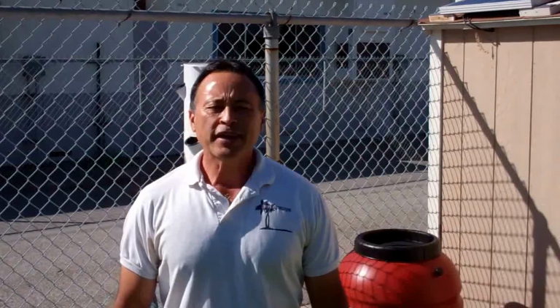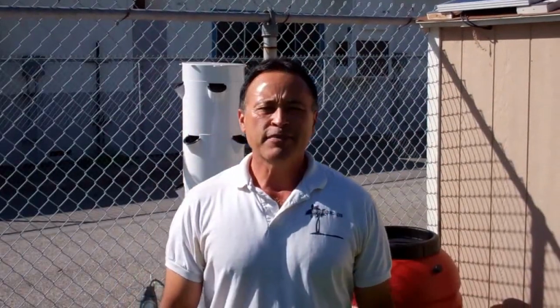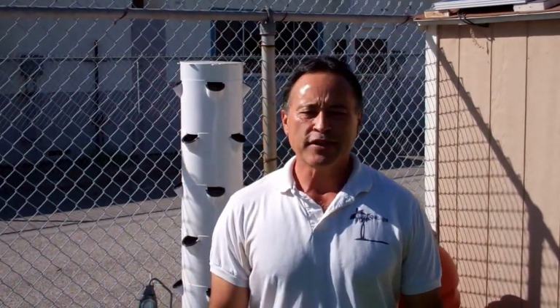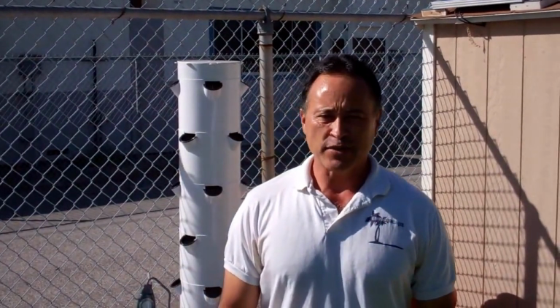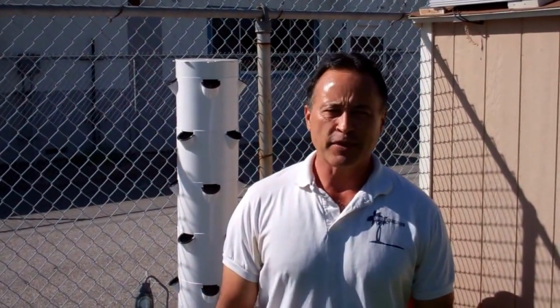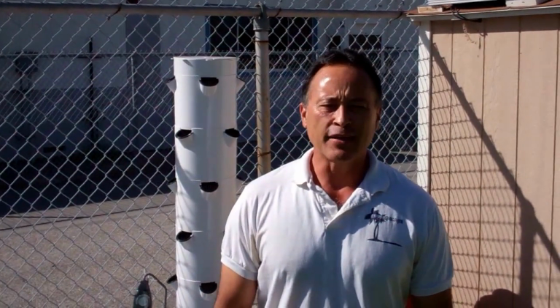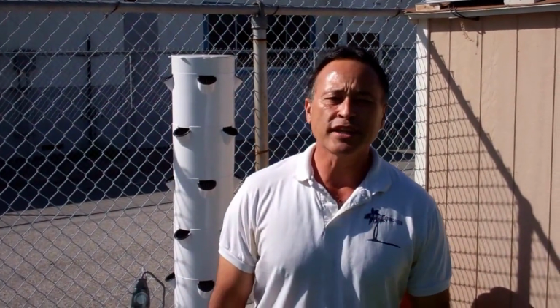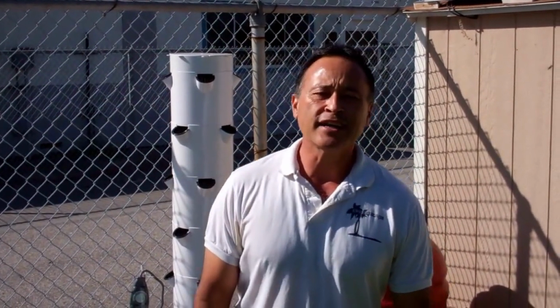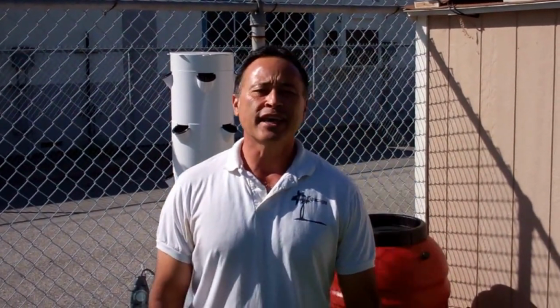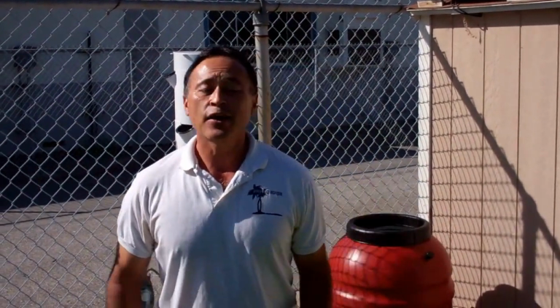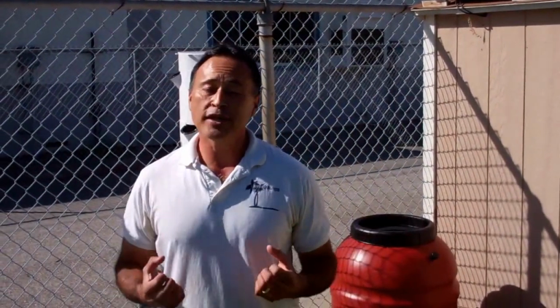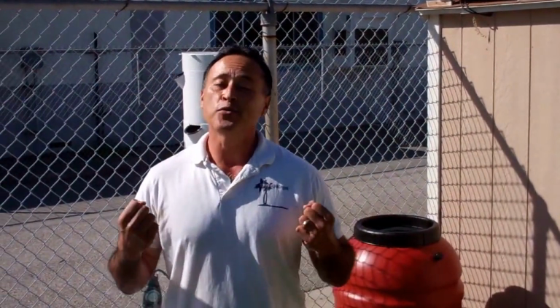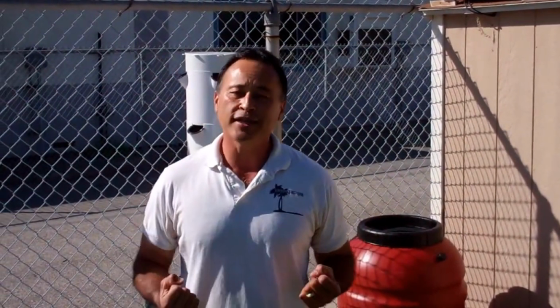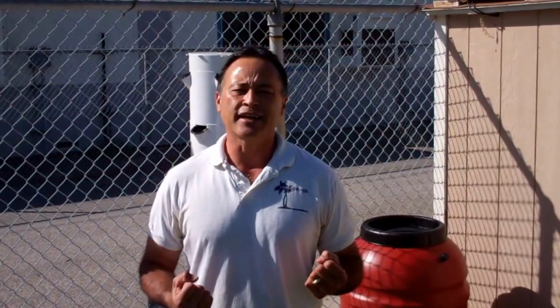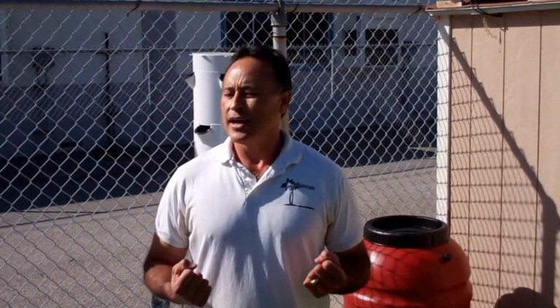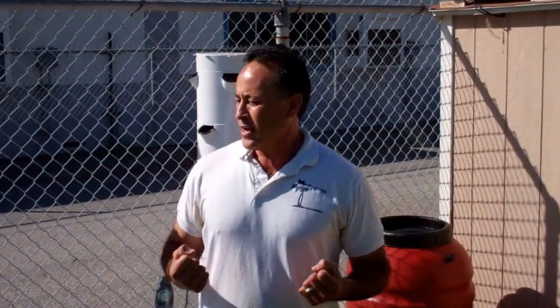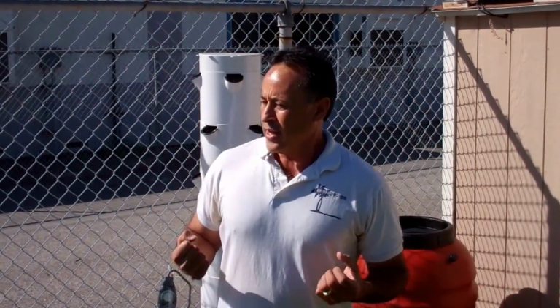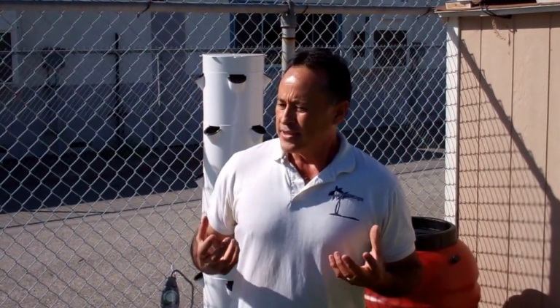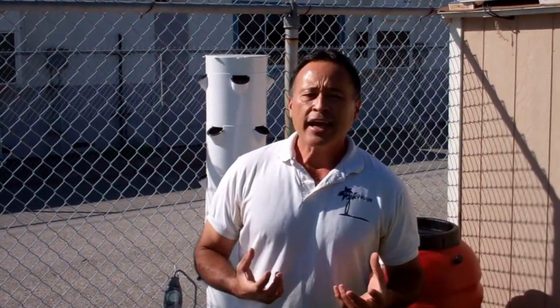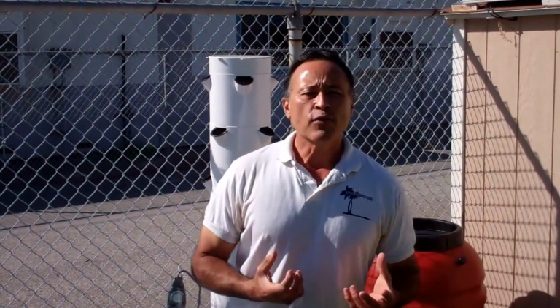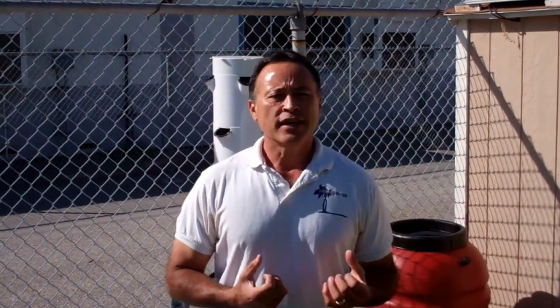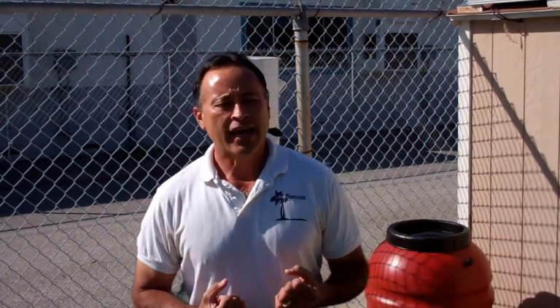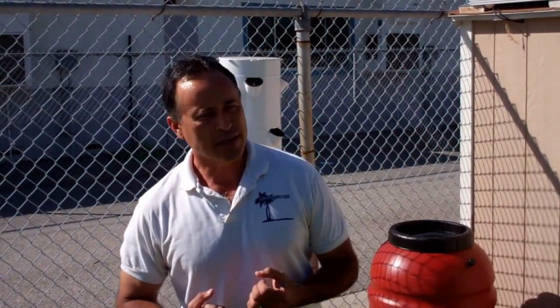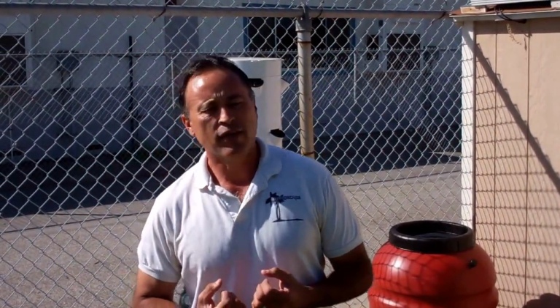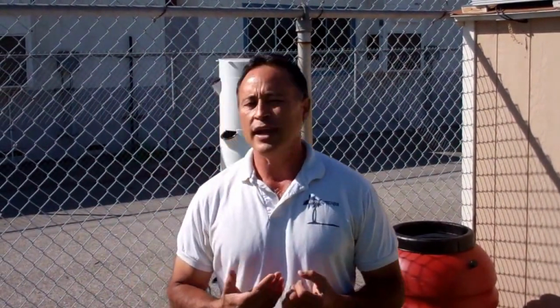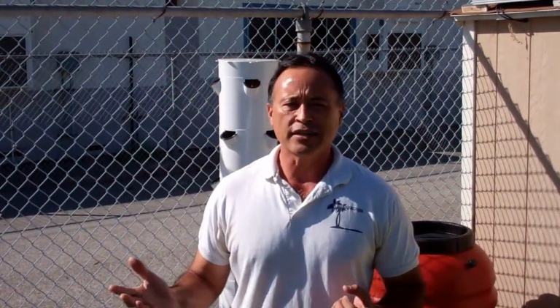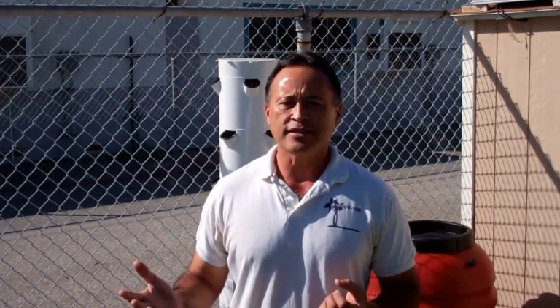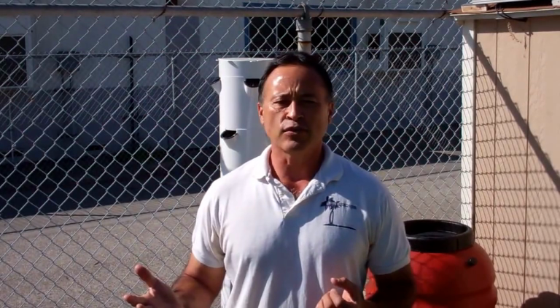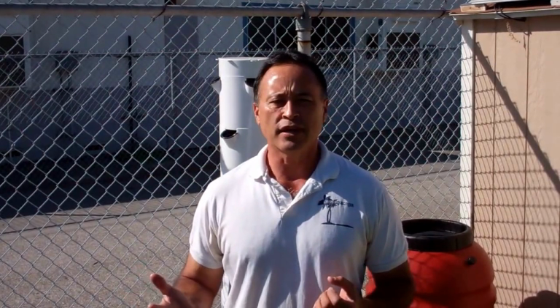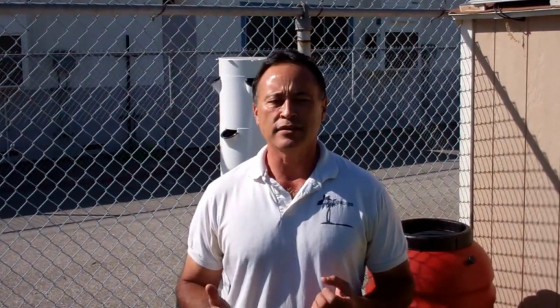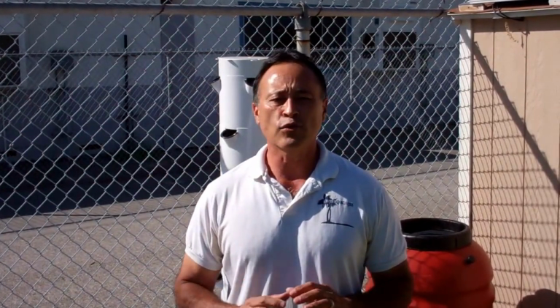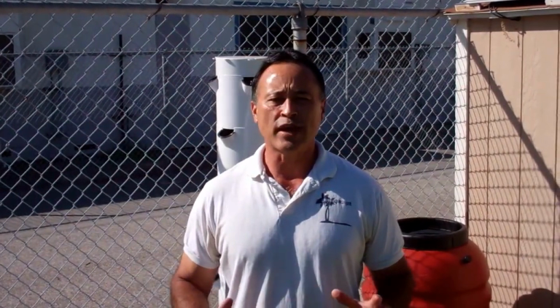Hey everybody, Mike with Enviroscape LA. I'm really excited today. Southern California, actually over half the United States, is undergoing a horrific drought.